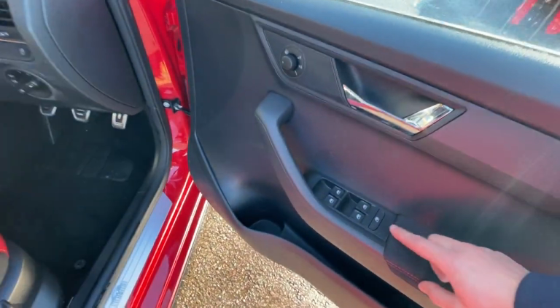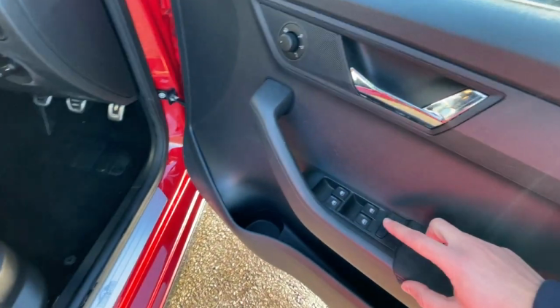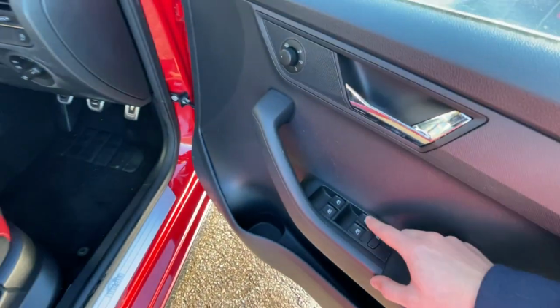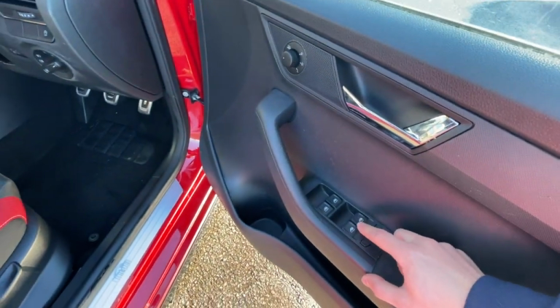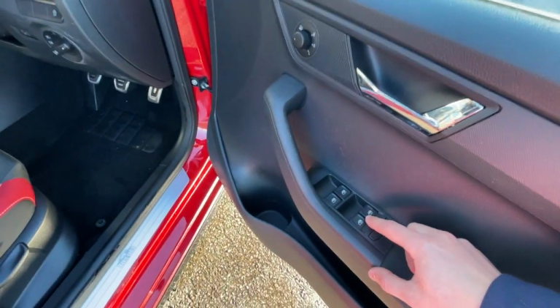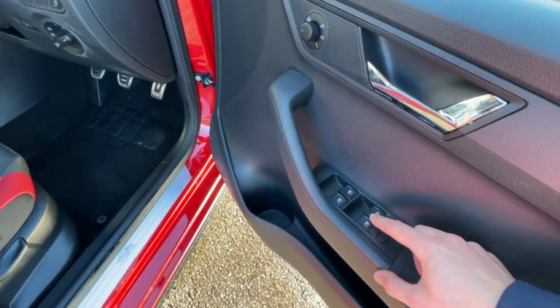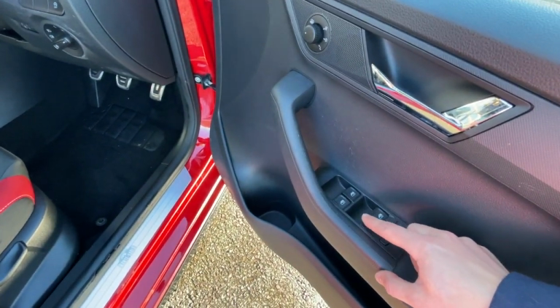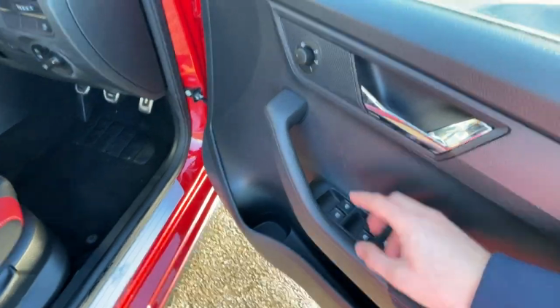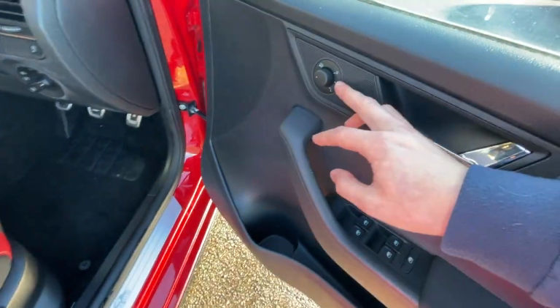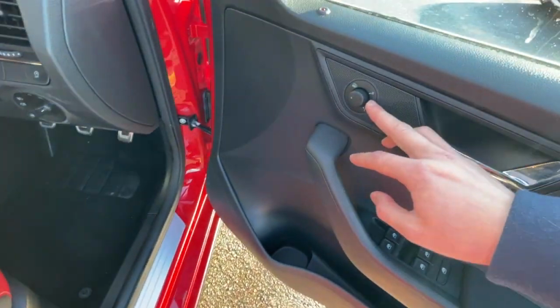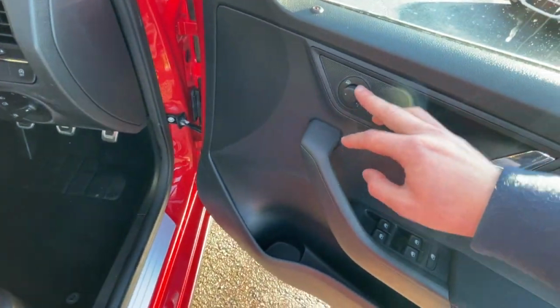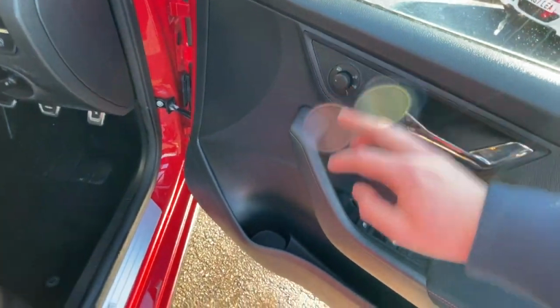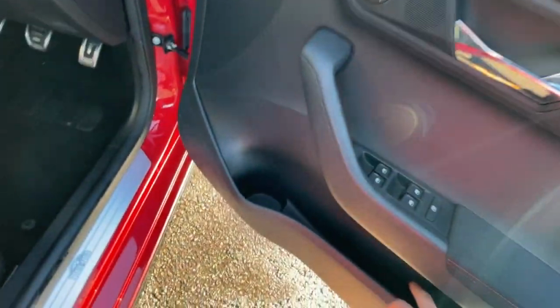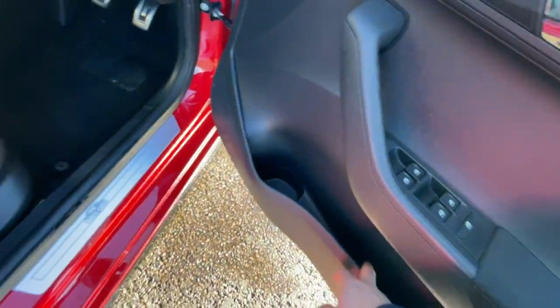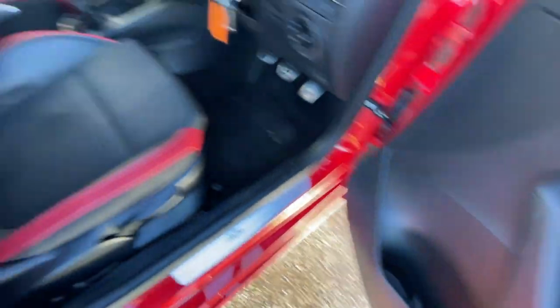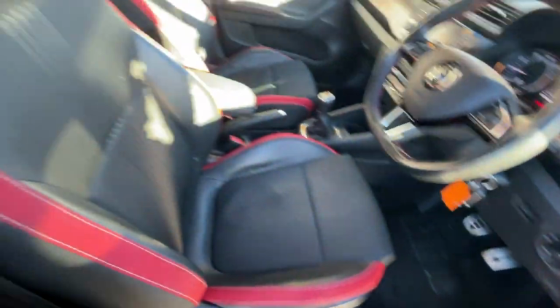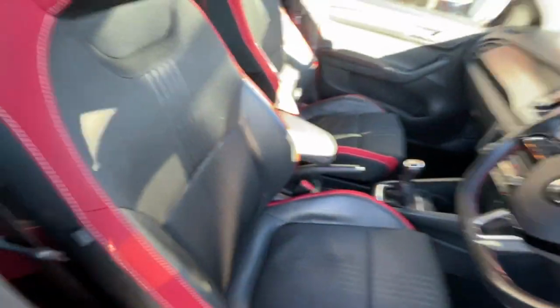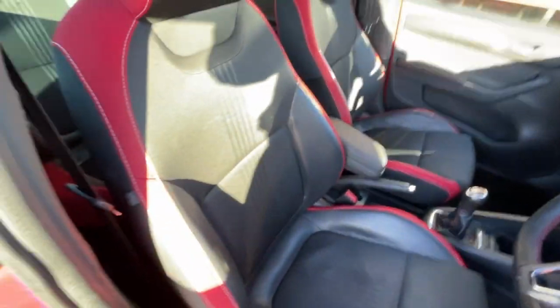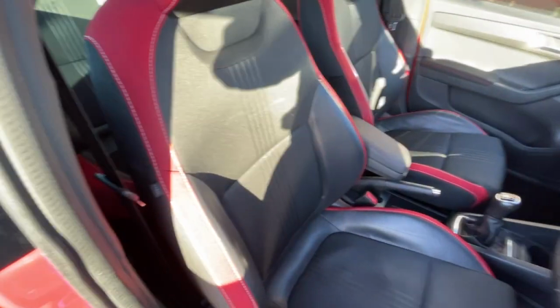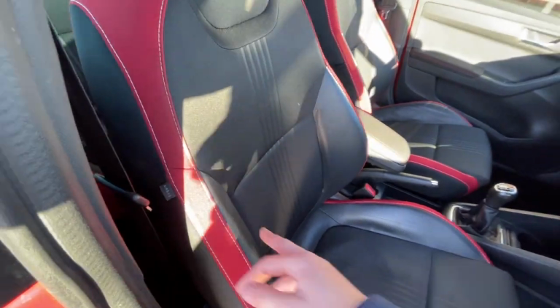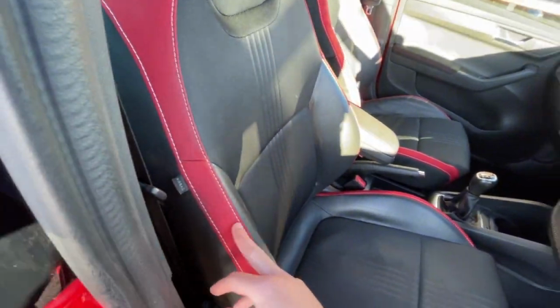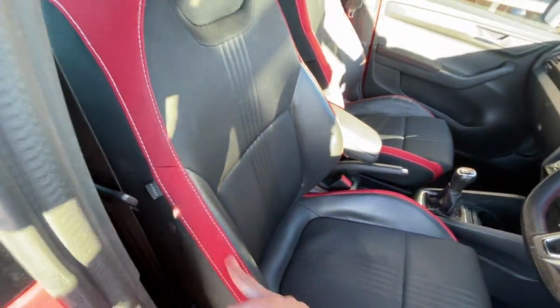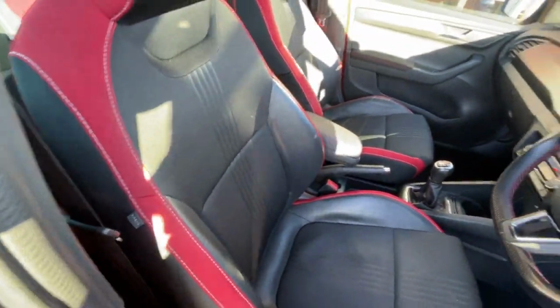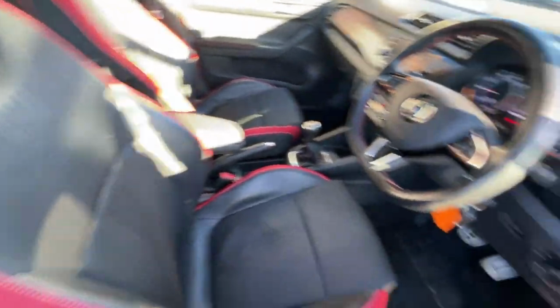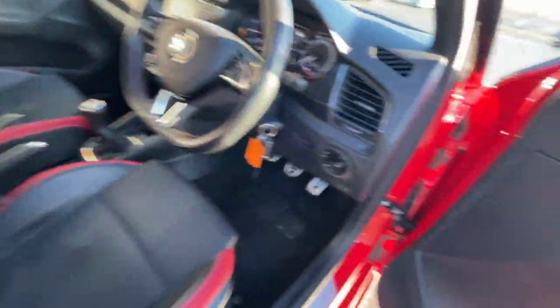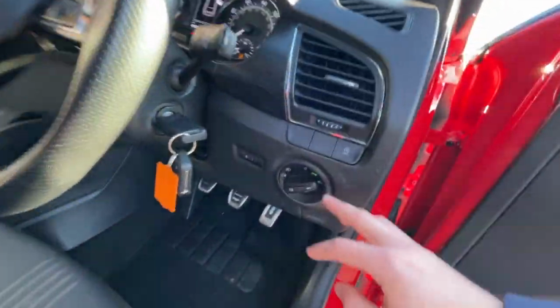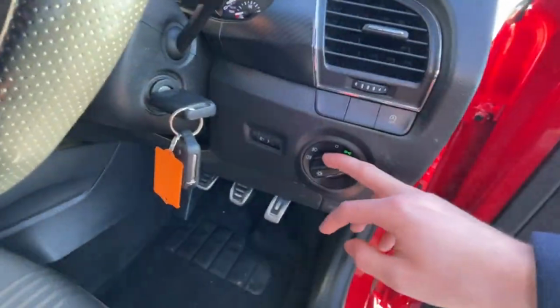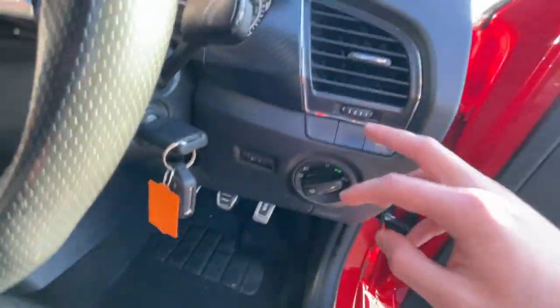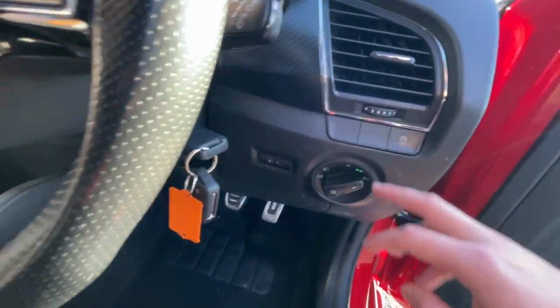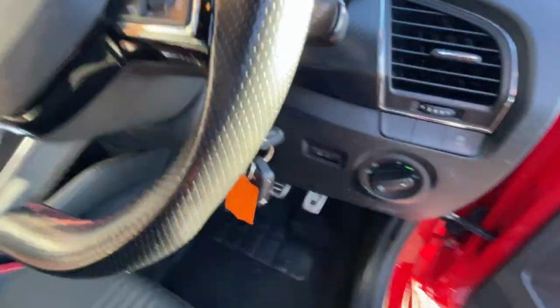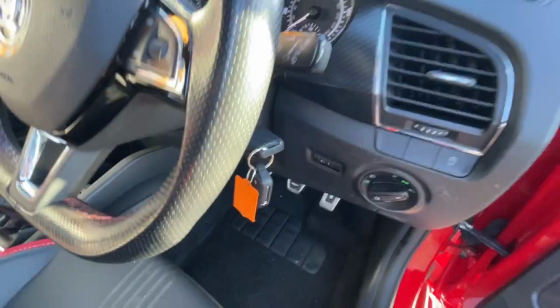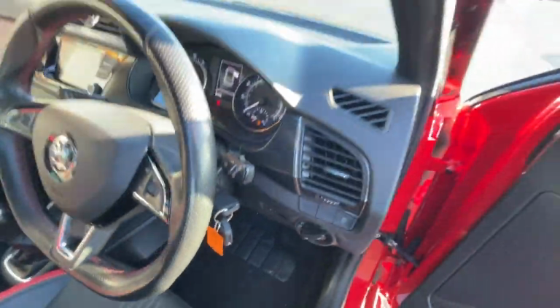Inside the vehicle, it's got the black fabric interior with red stitching, electronic adjustable windows, electronic adjustable wind mirrors with the heat mechanism, a storage compartment, and two-tone black and red fabric seats. It's got the headlights control just there, stop-start button, and comes with two keys.